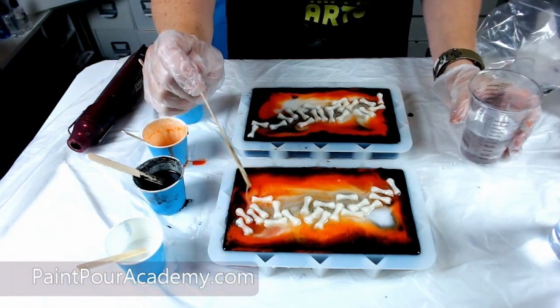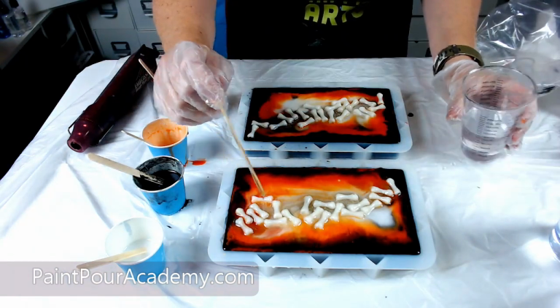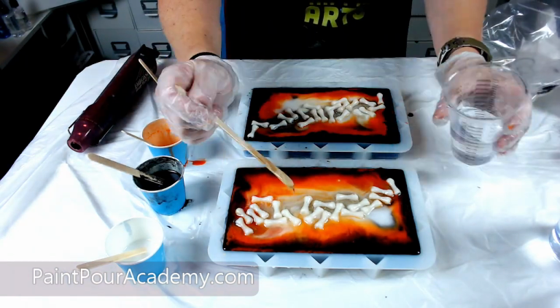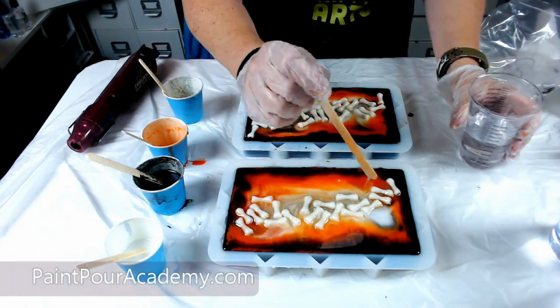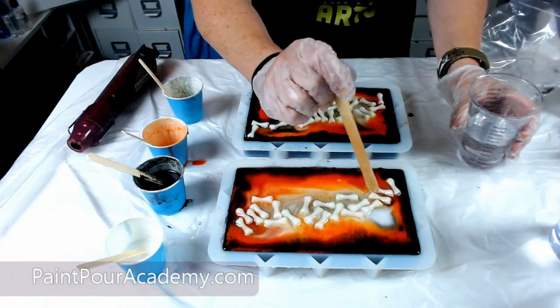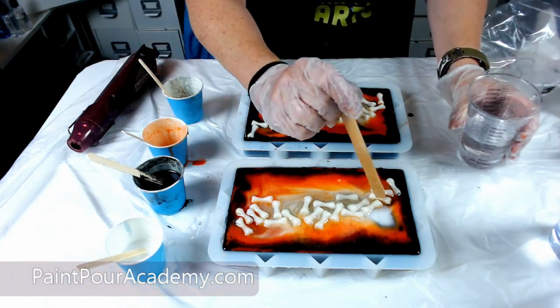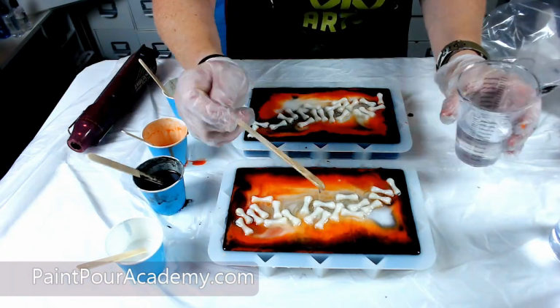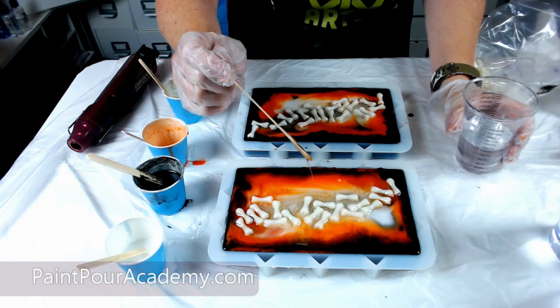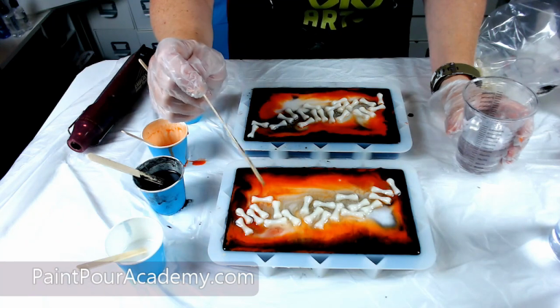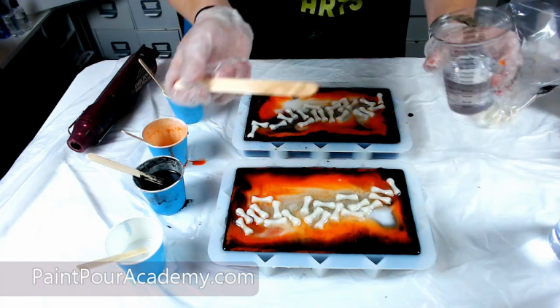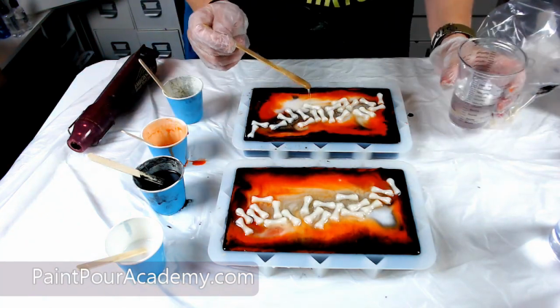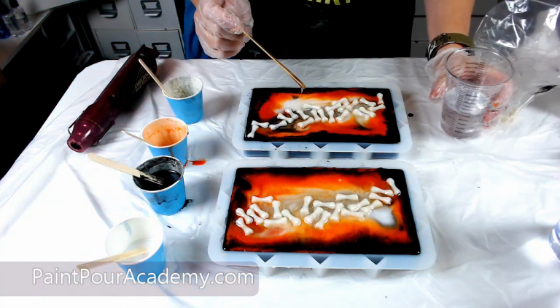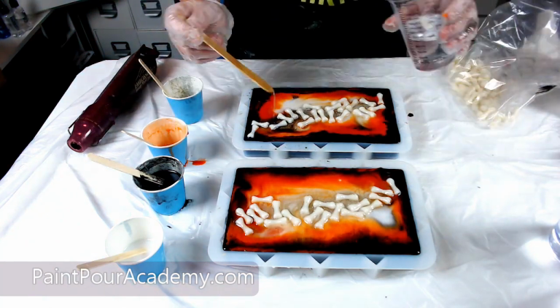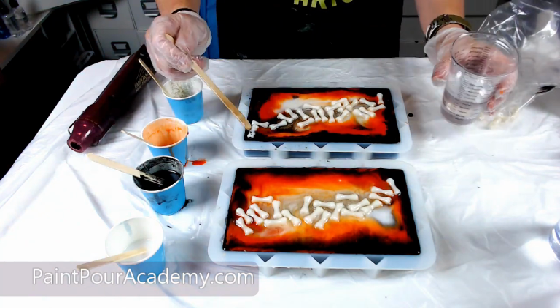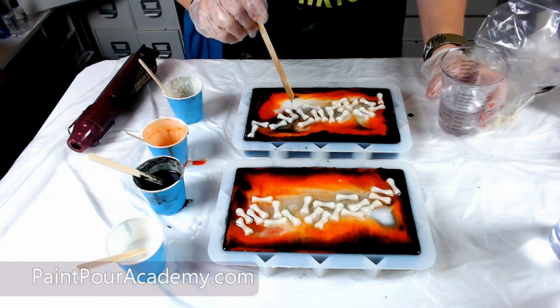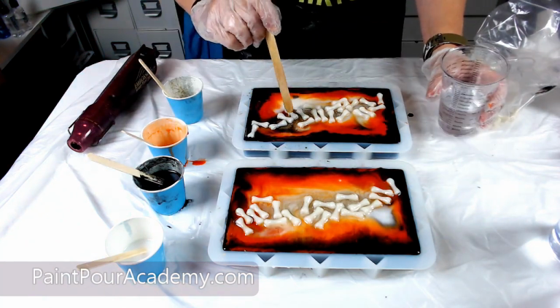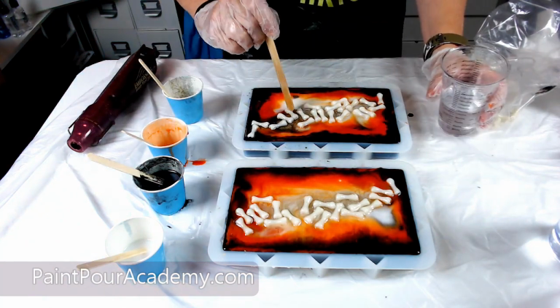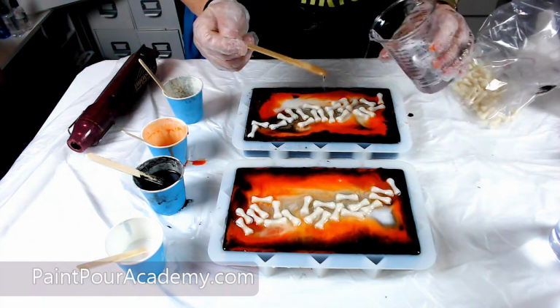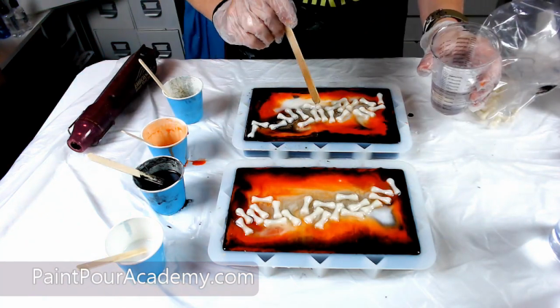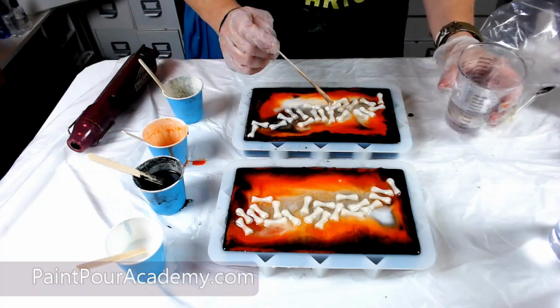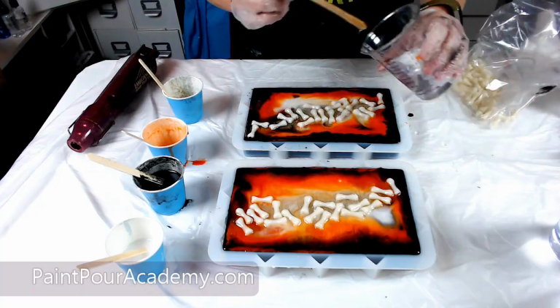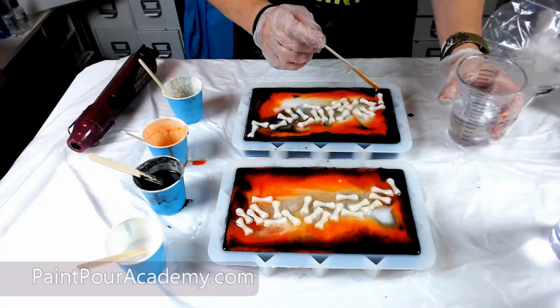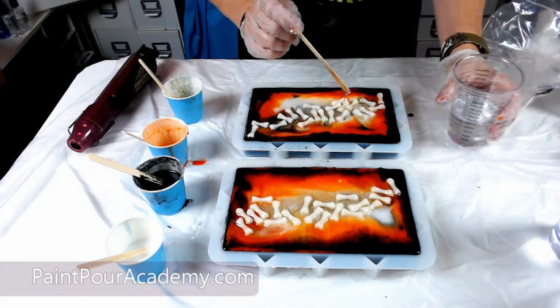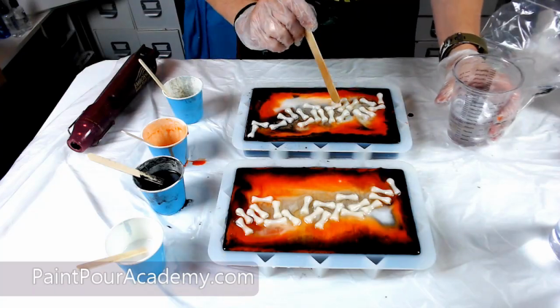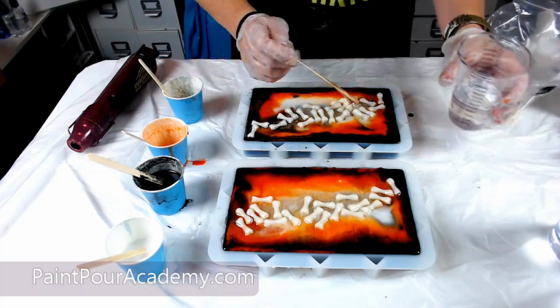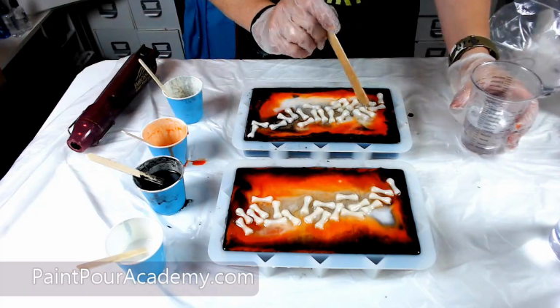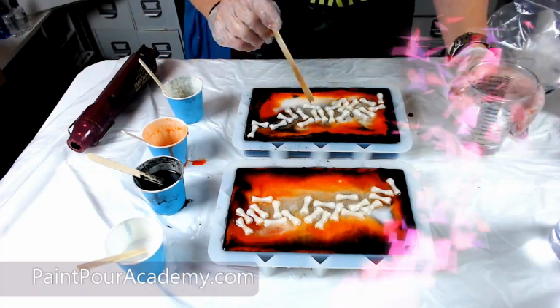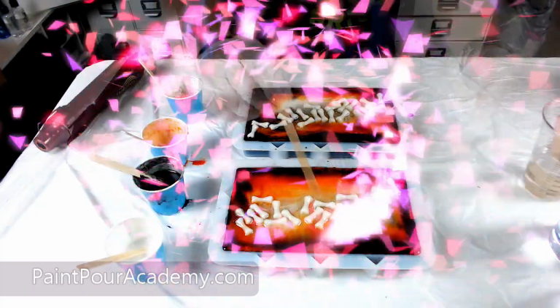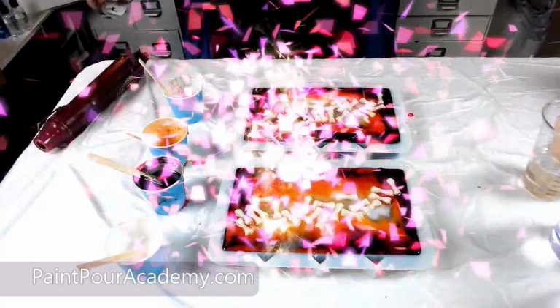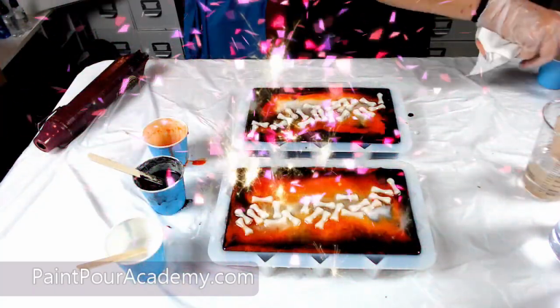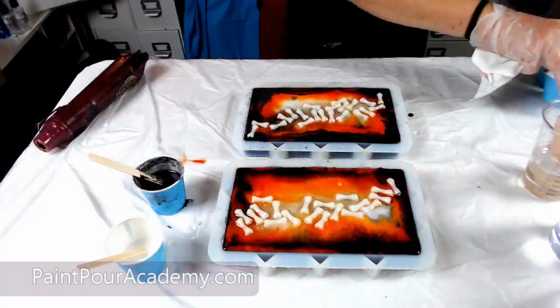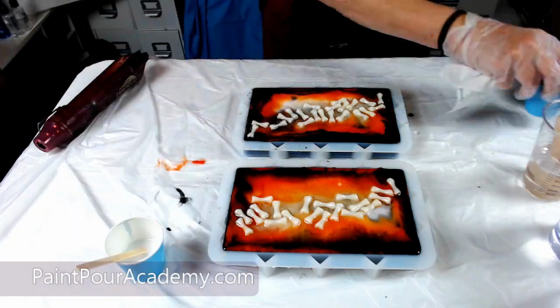Once they have been added, I will drizzle on some clear resin just to make sure they are secured and glued in place. When I am done adding the glow in the dark bones, I will cover and let sit for 12 to 24 hours.